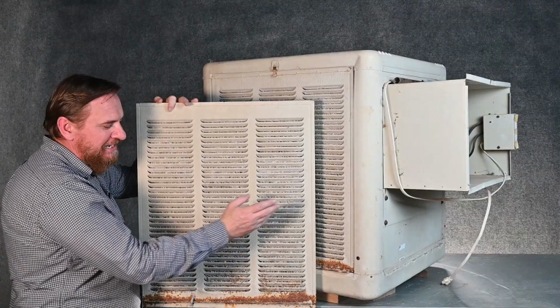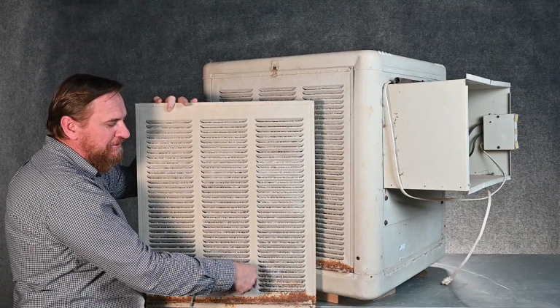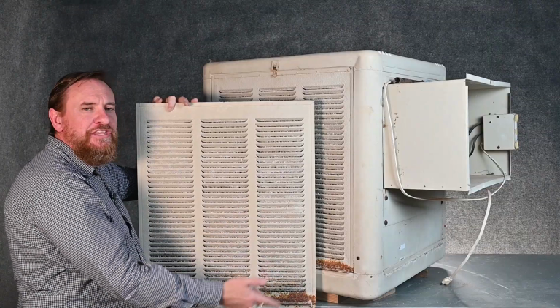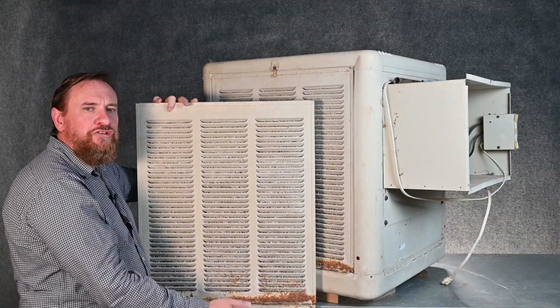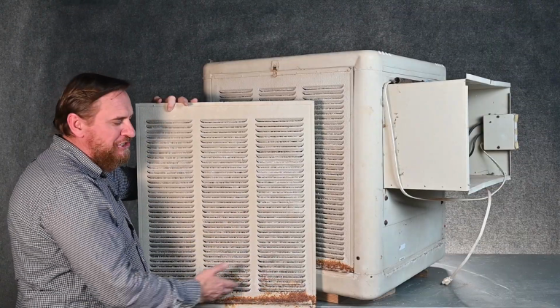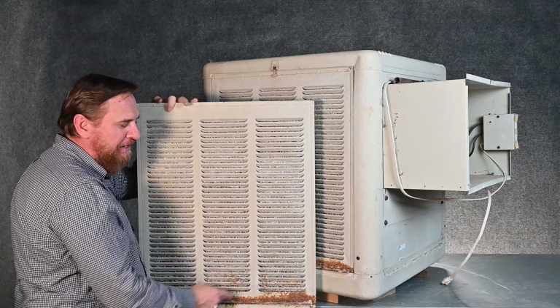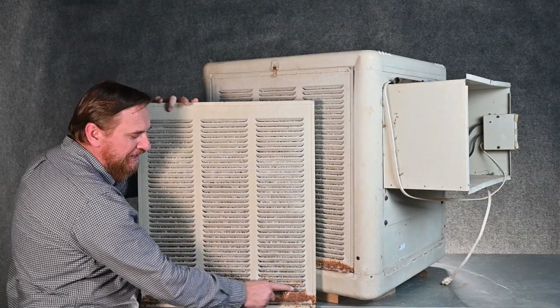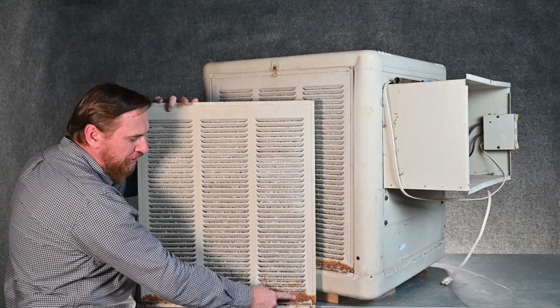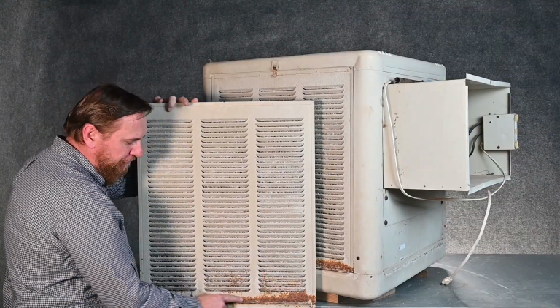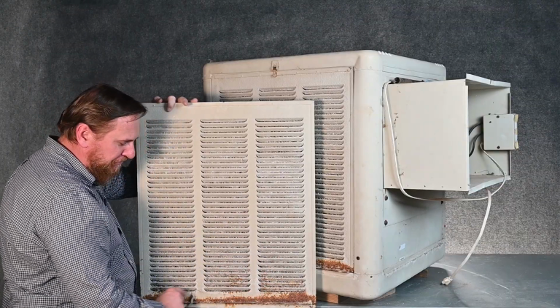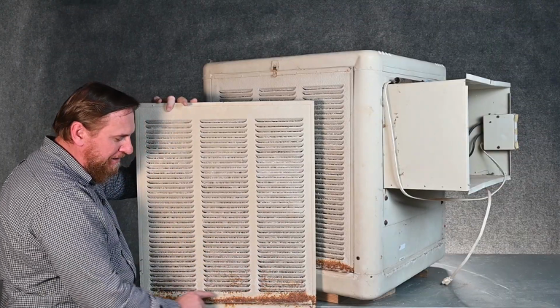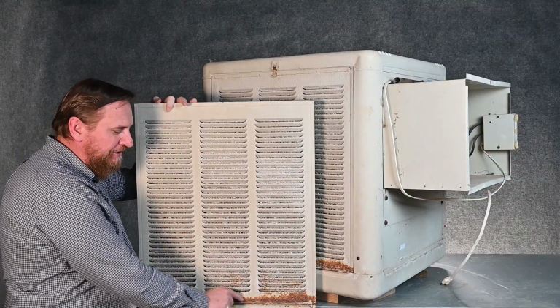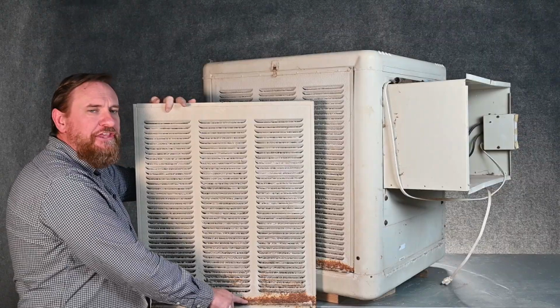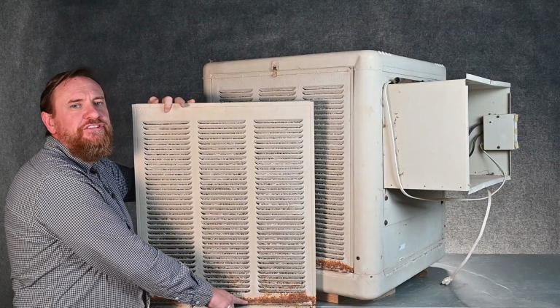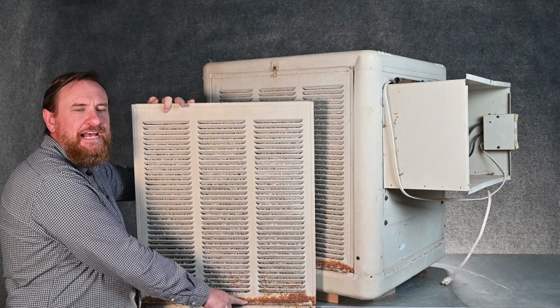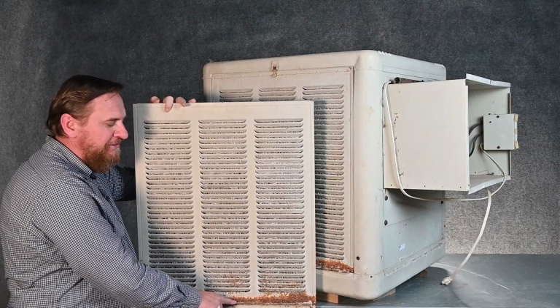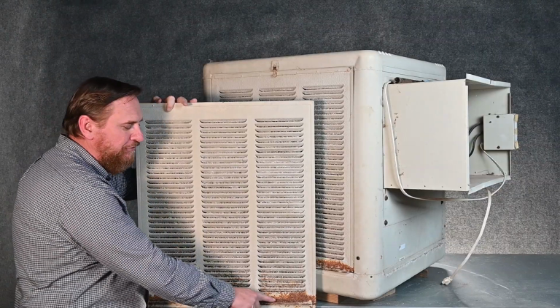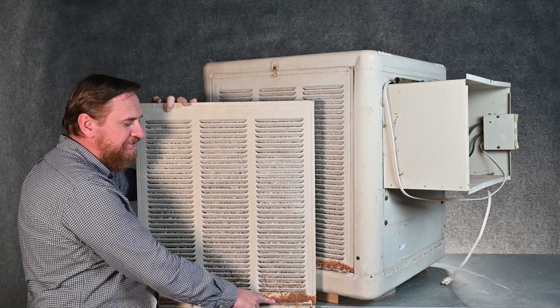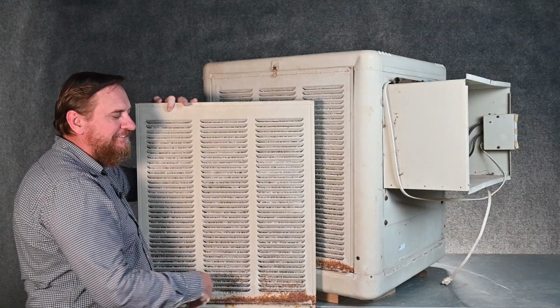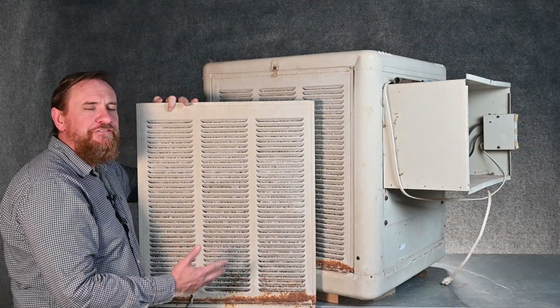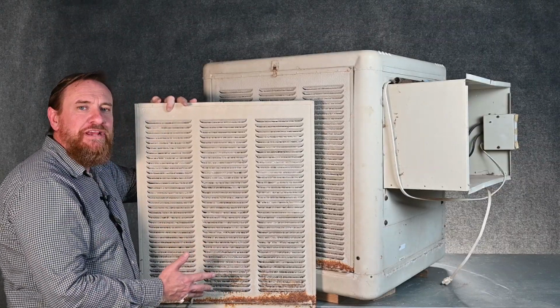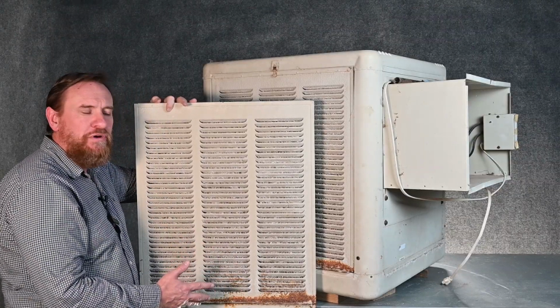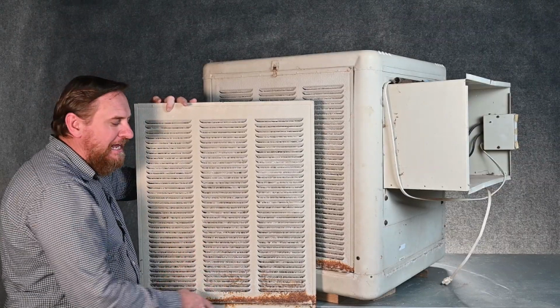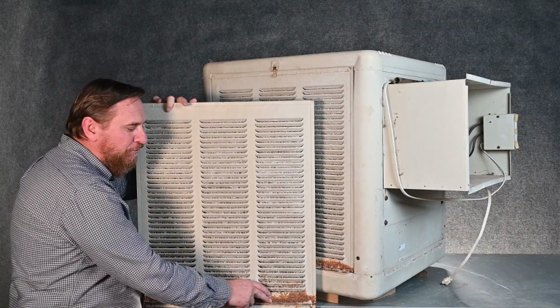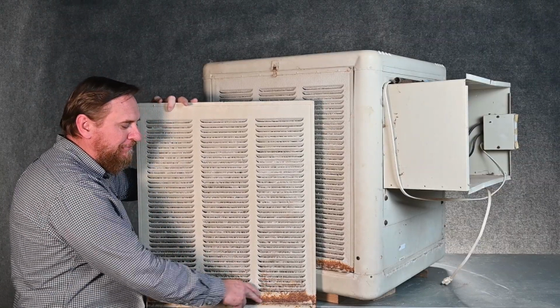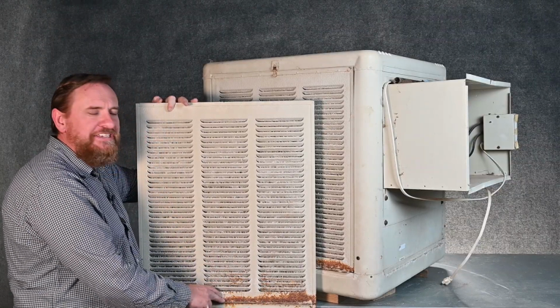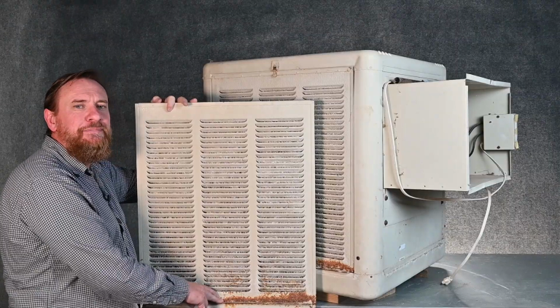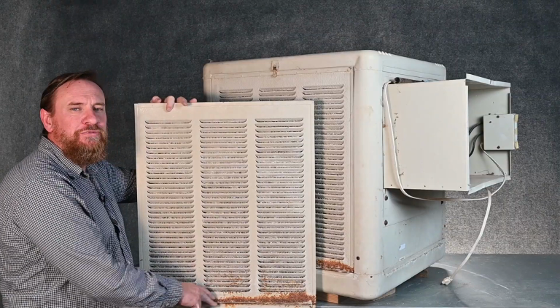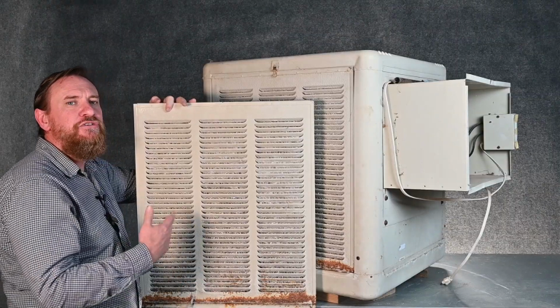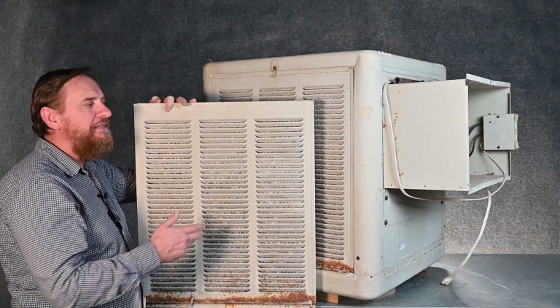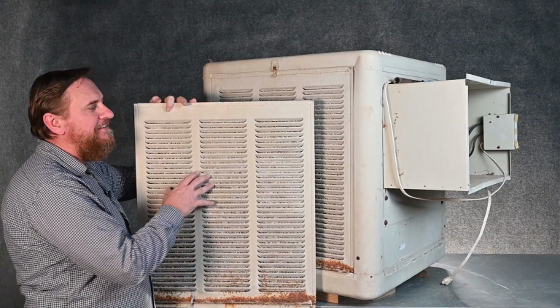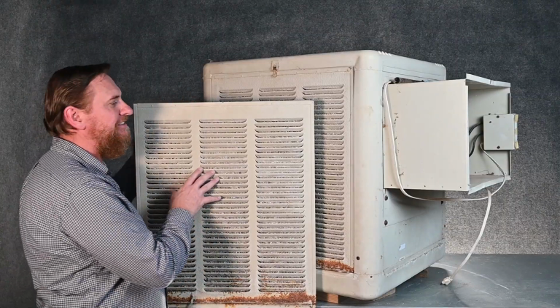At some point you see that water splash — you're not draining well, and that water overflows and we end up with rust starting to happen. So if you see this rust, start looking for the reasons why and correct it before it starts getting deep like this one is. You can typically save the system.